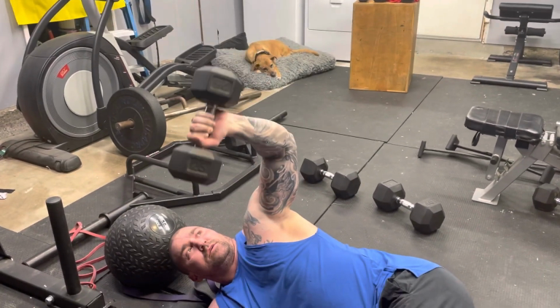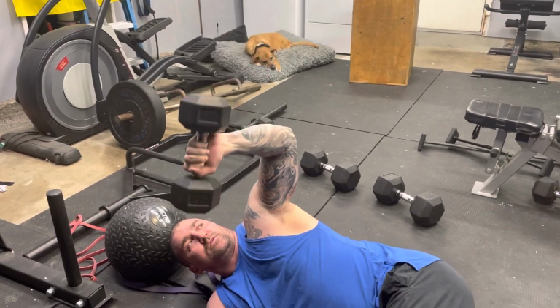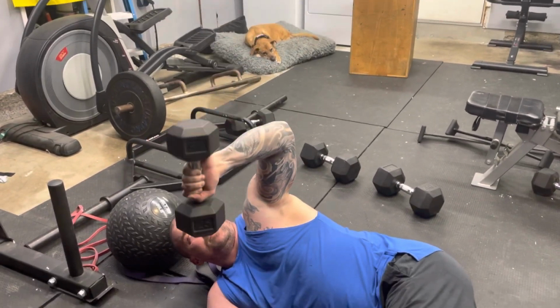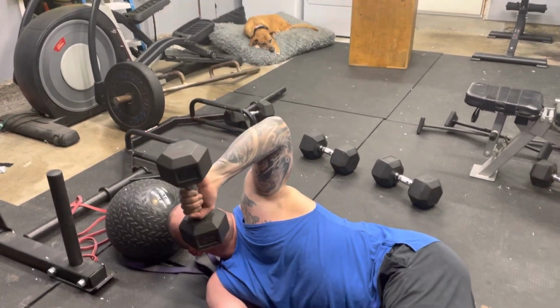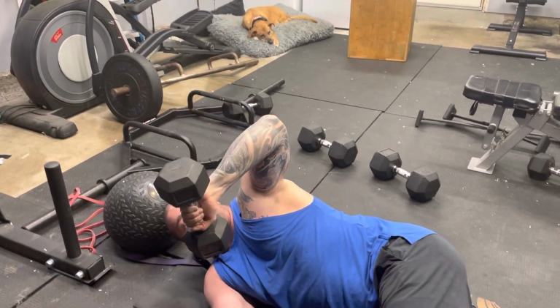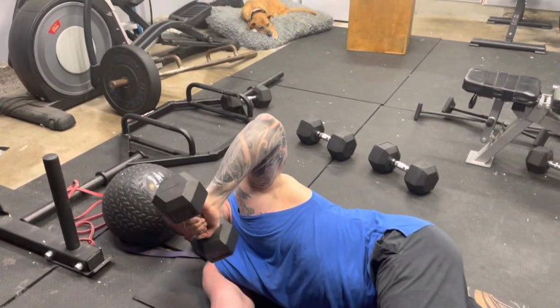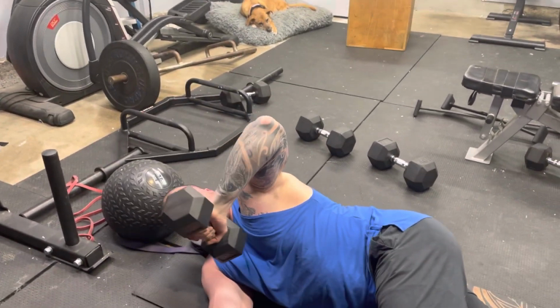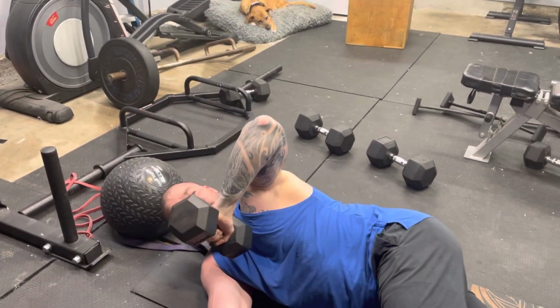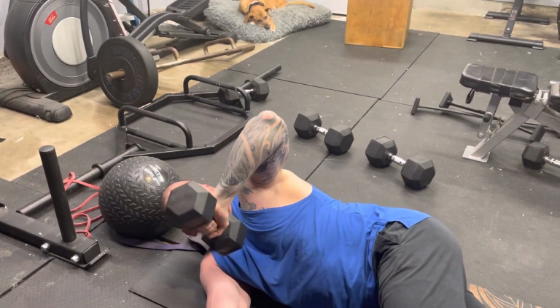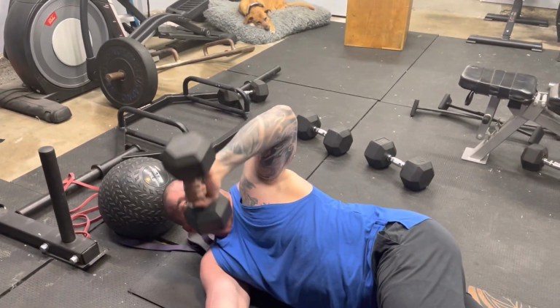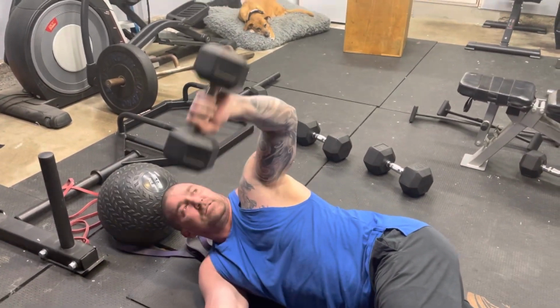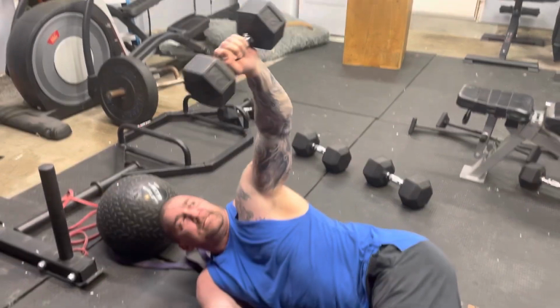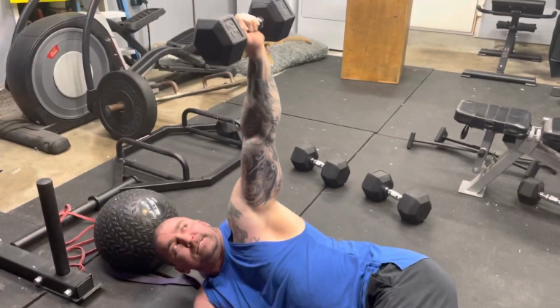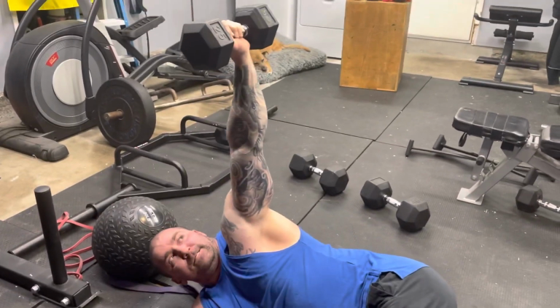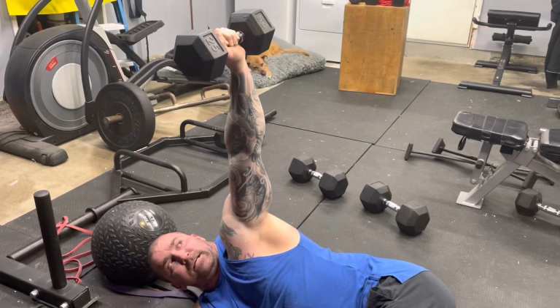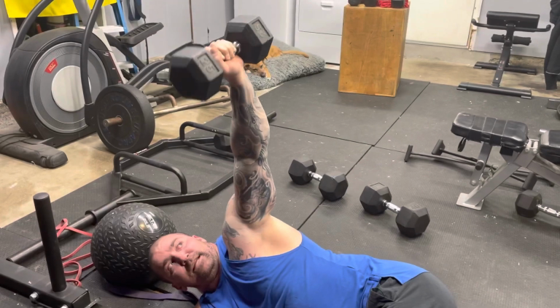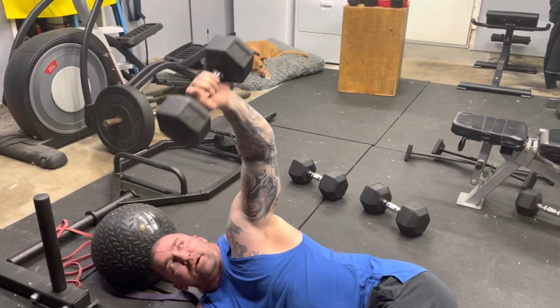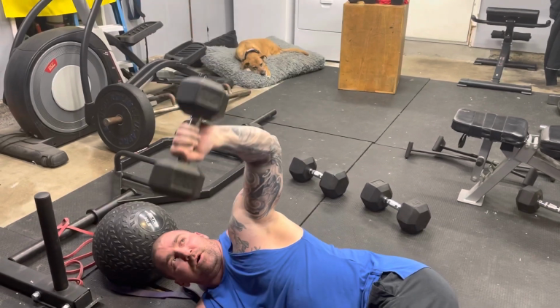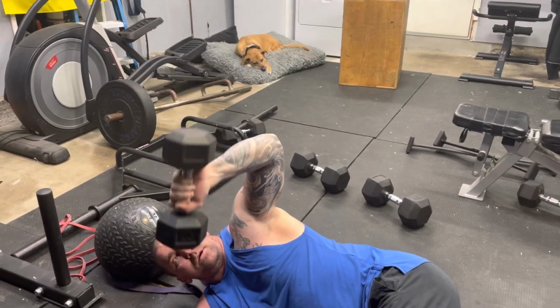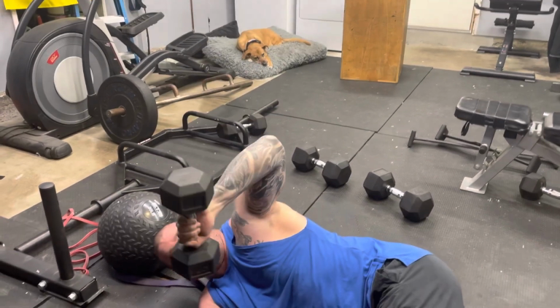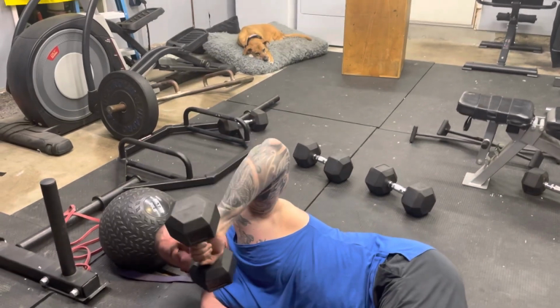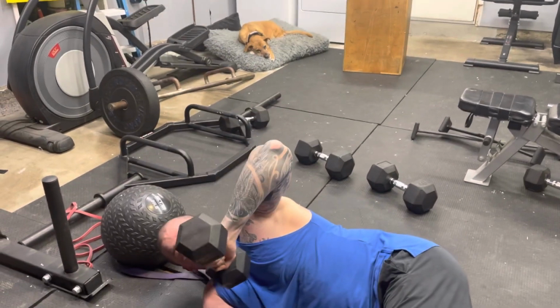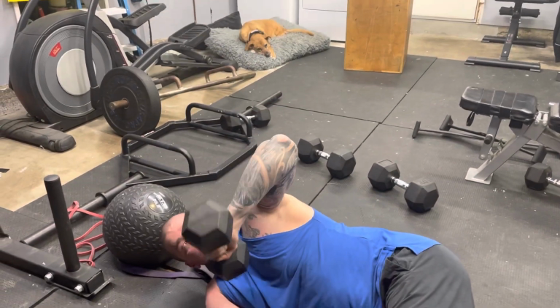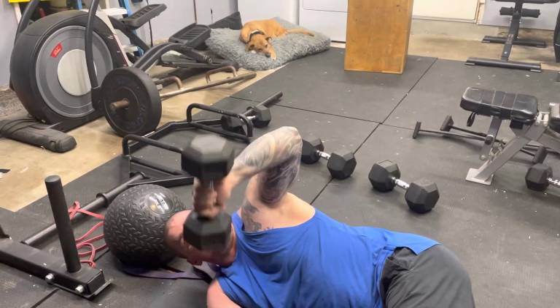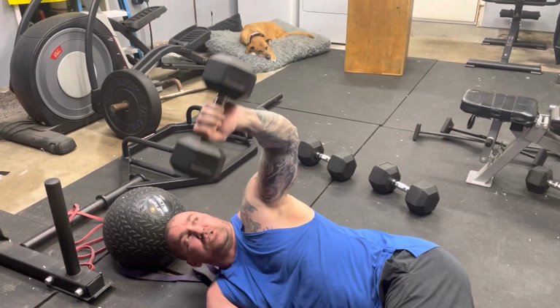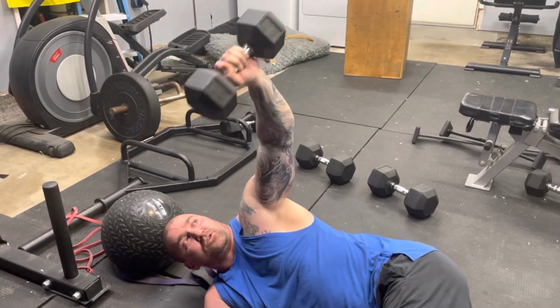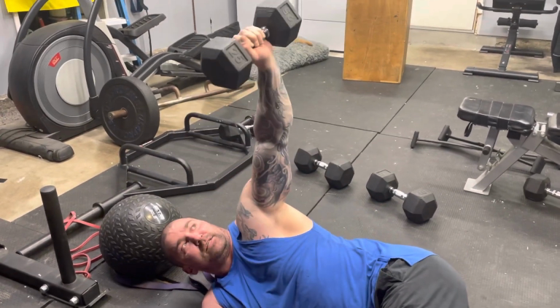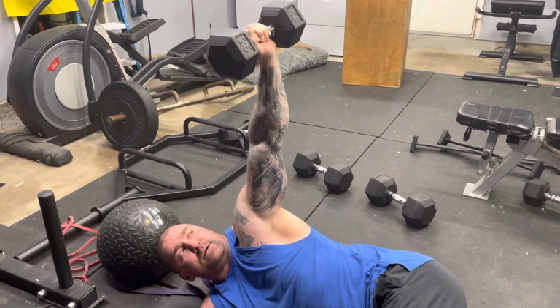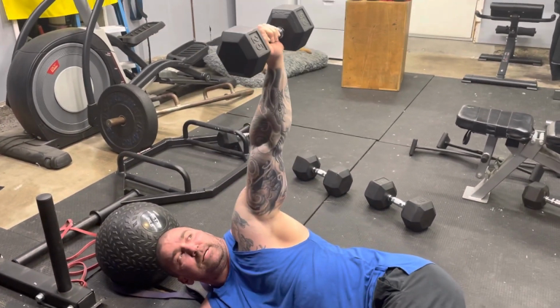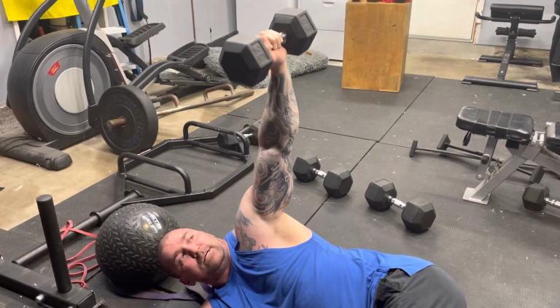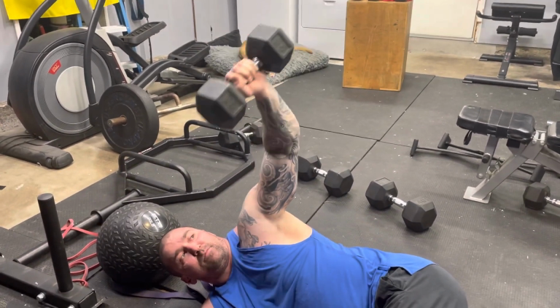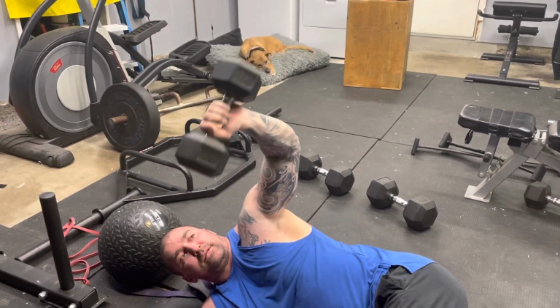Keep the upper arm mostly vertical, extend the elbow, feel the contraction in the tricep, and back down.